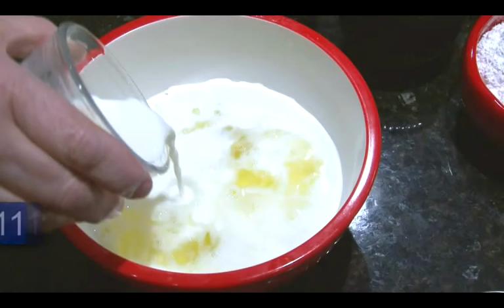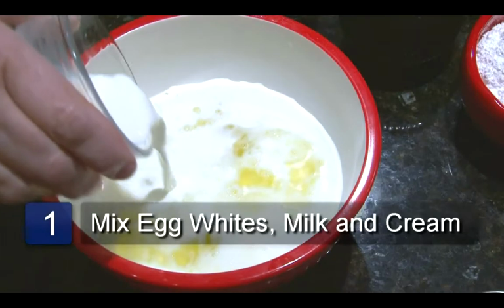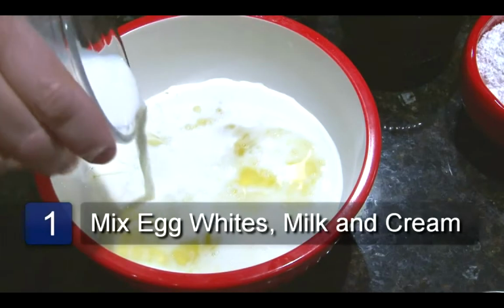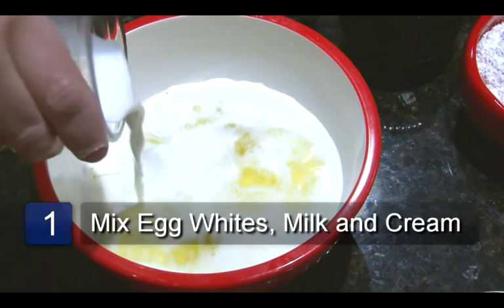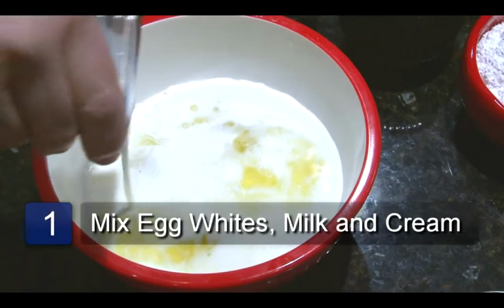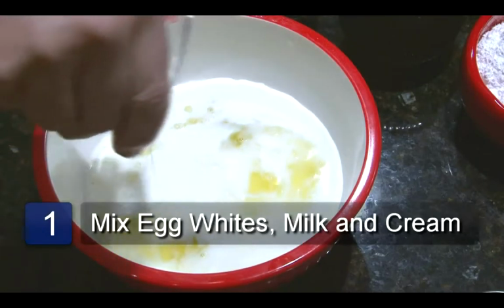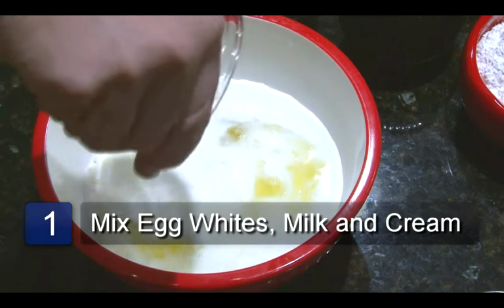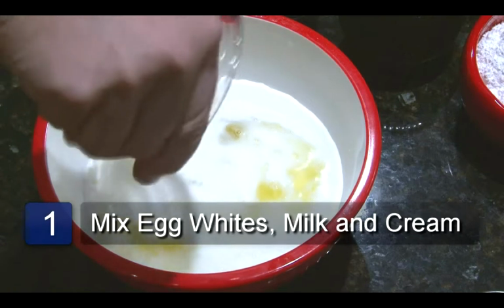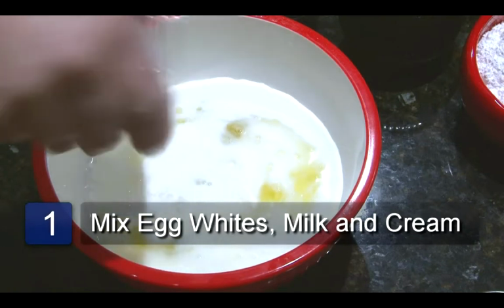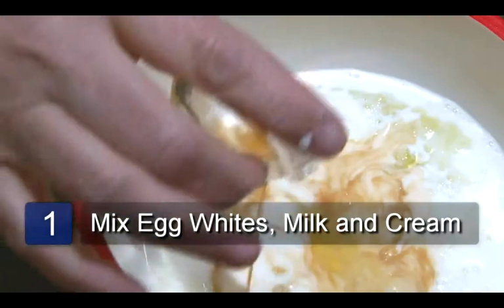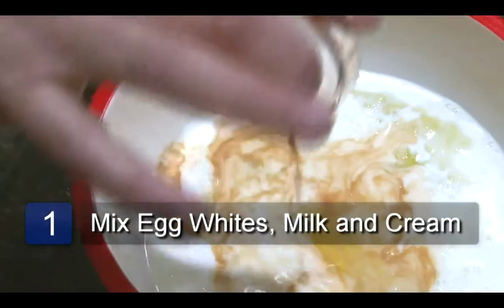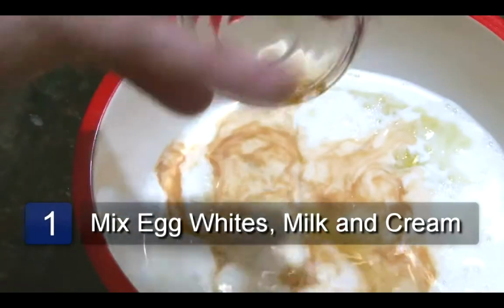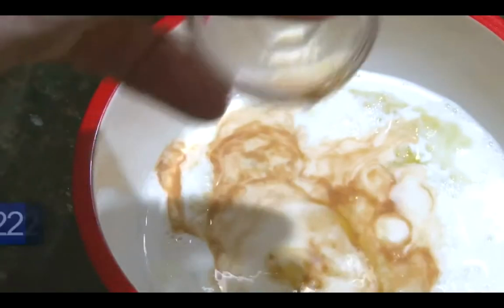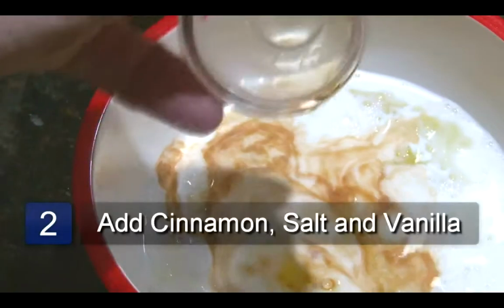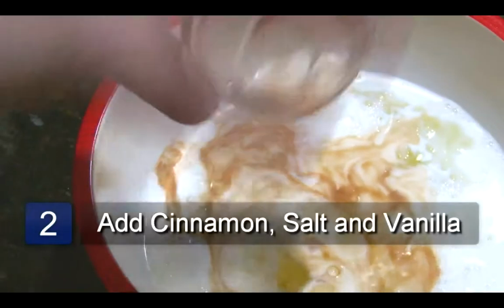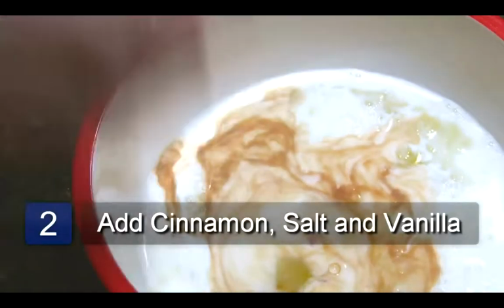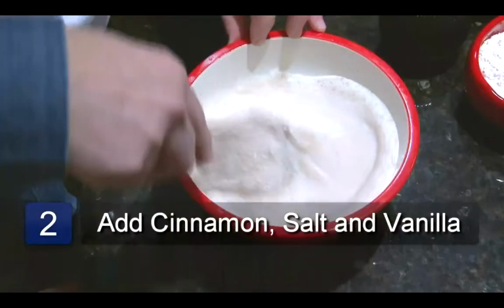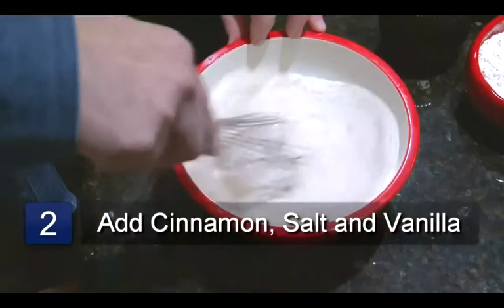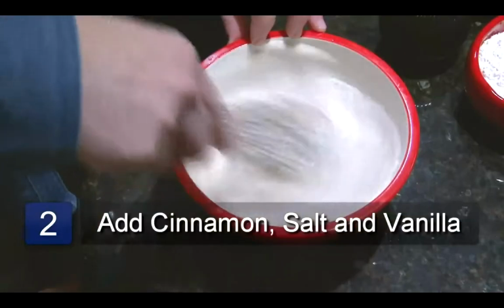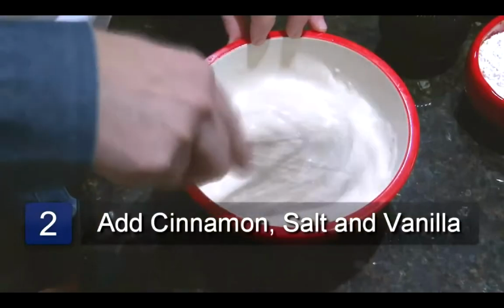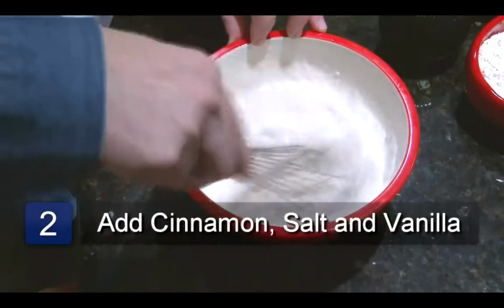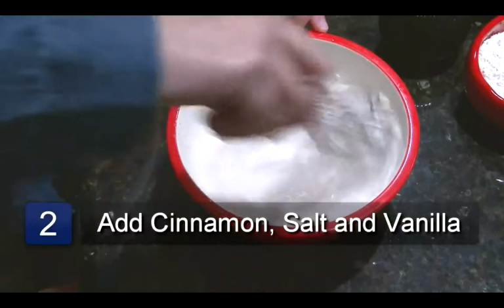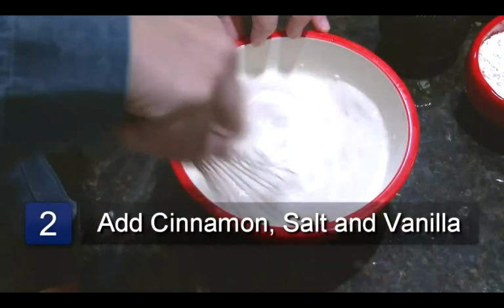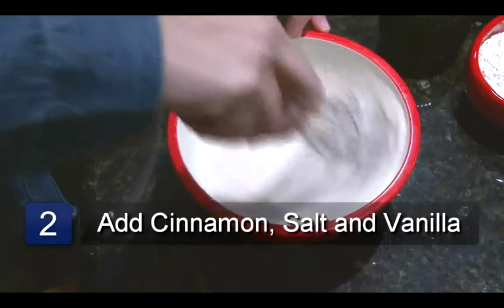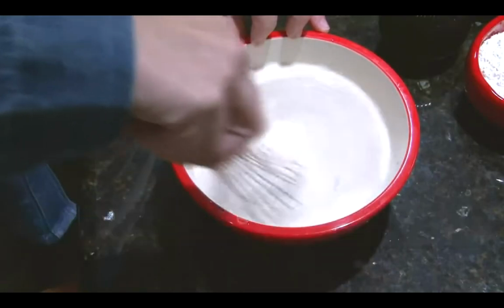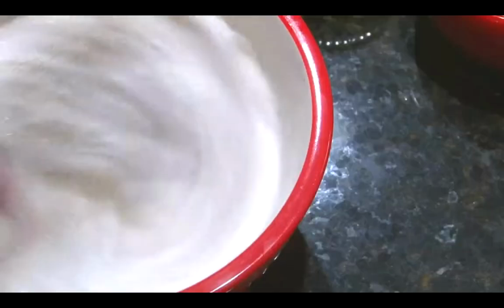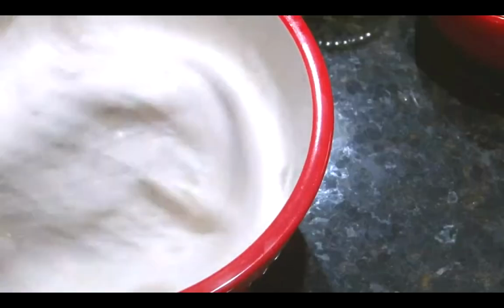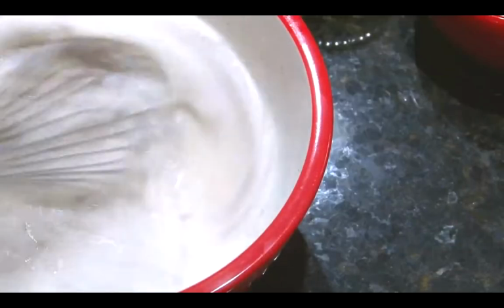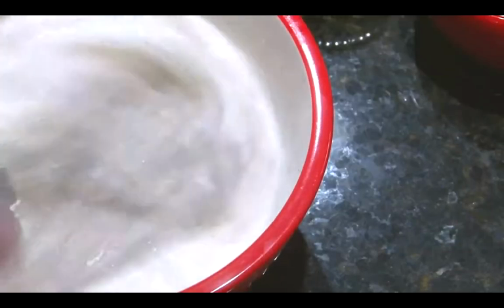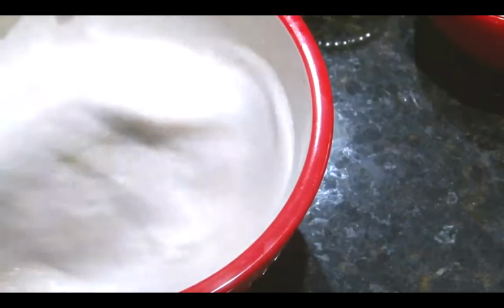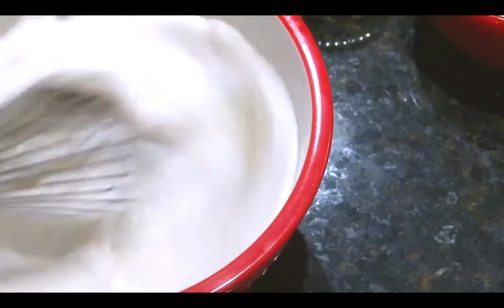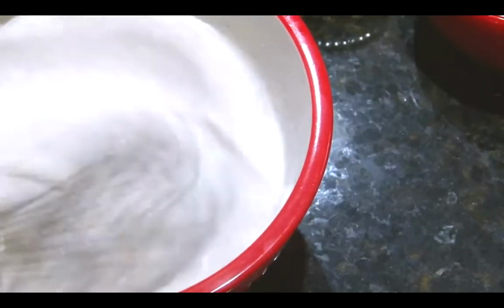Beat together the egg whites, milk, cream, cinnamon, salt, and vanilla until all ingredients are completely mixed together and smooth.